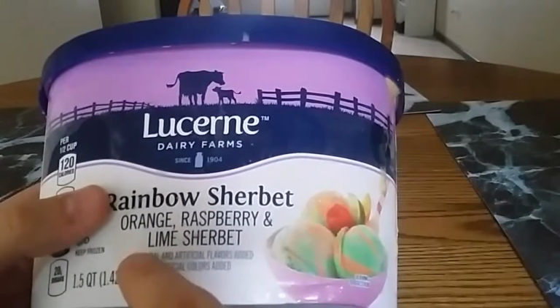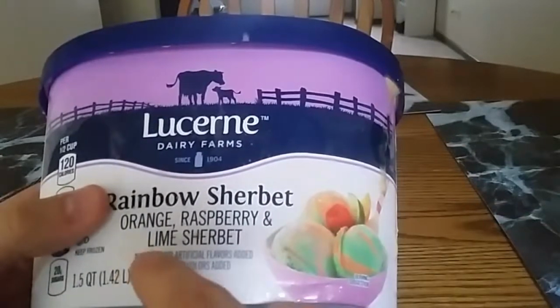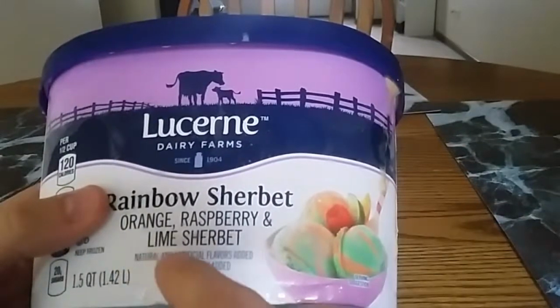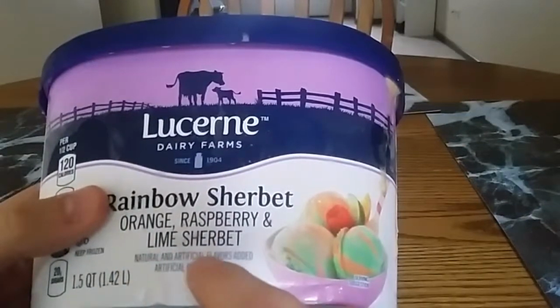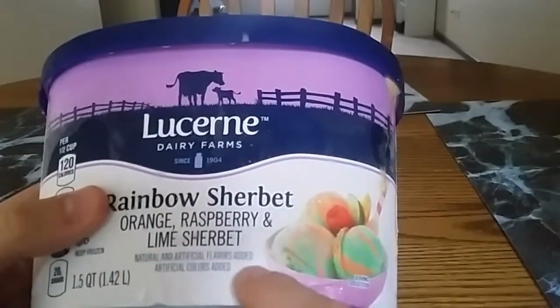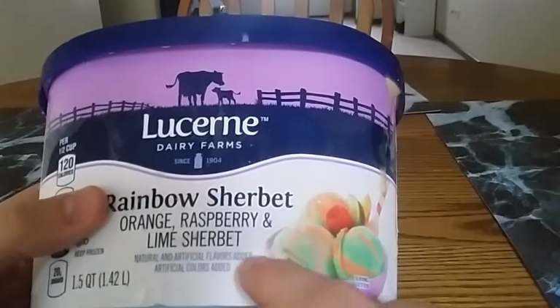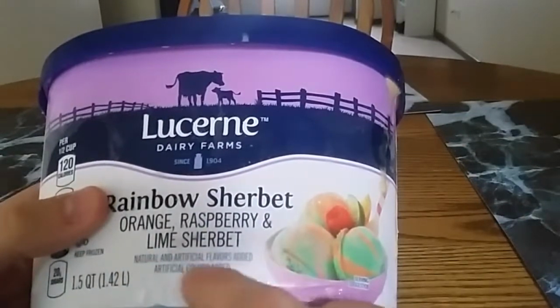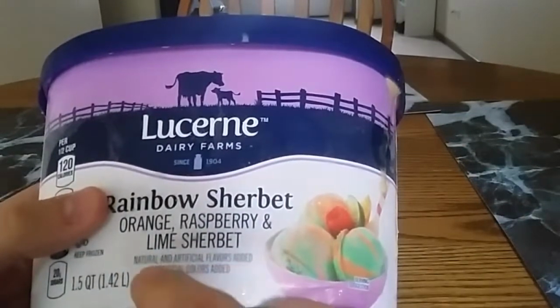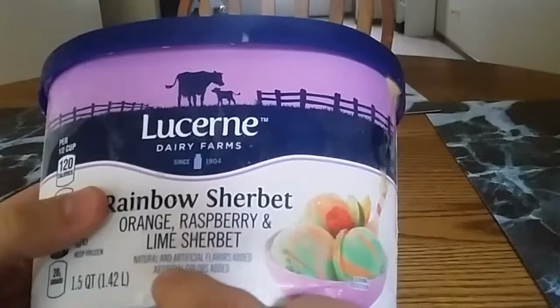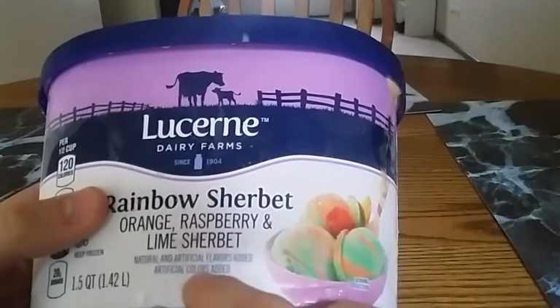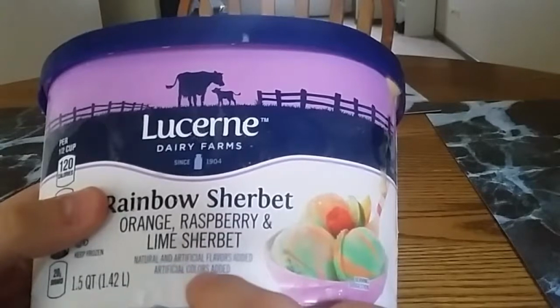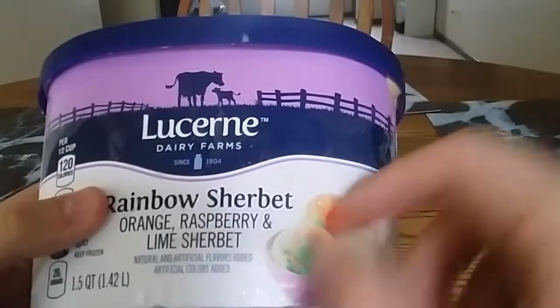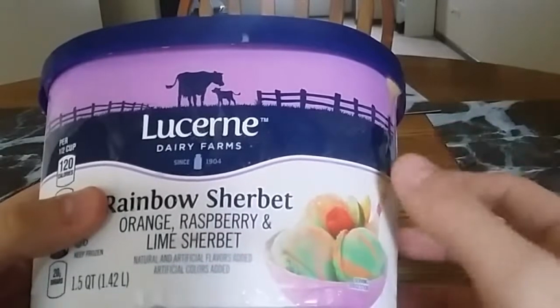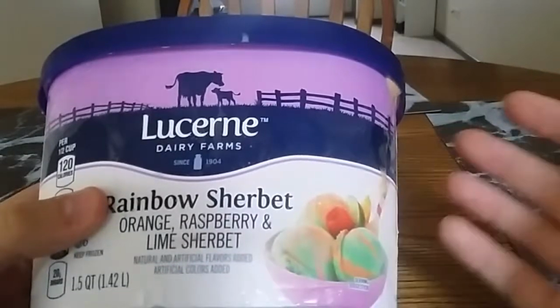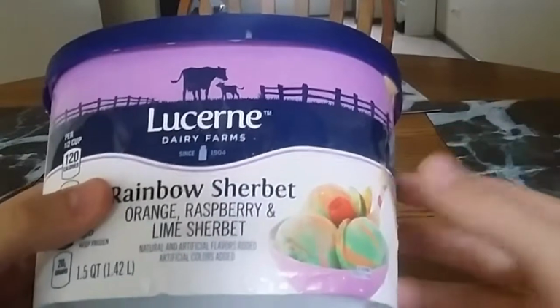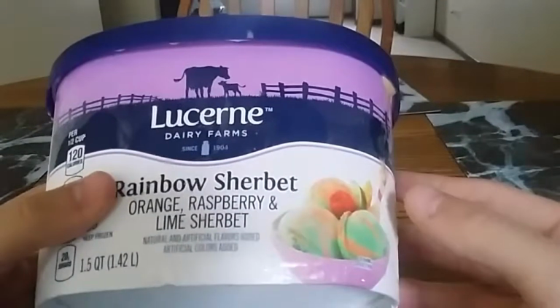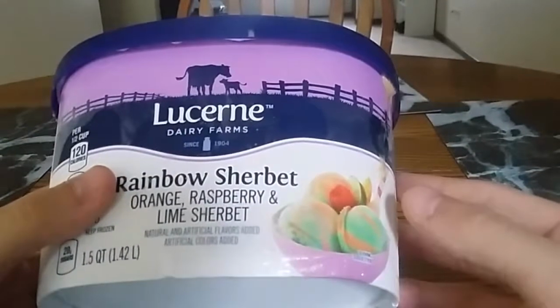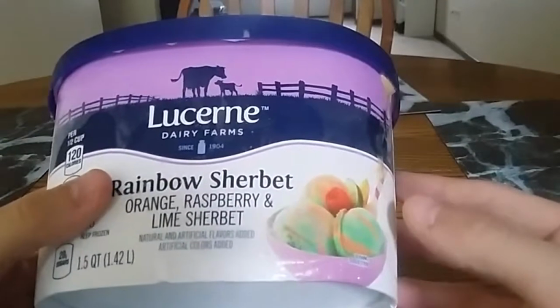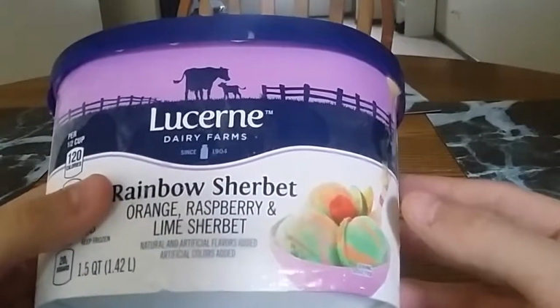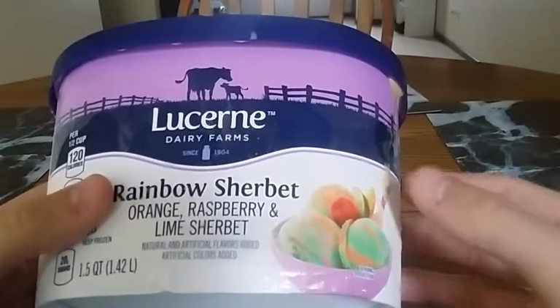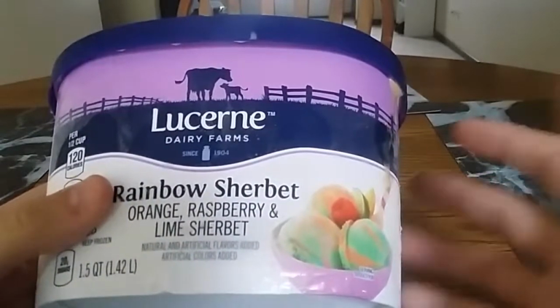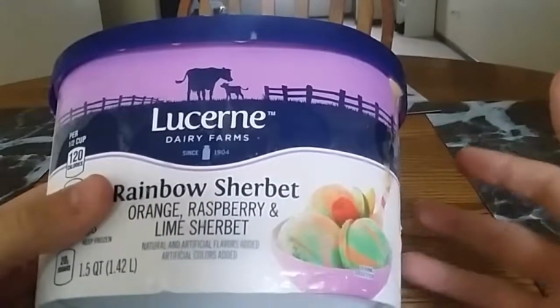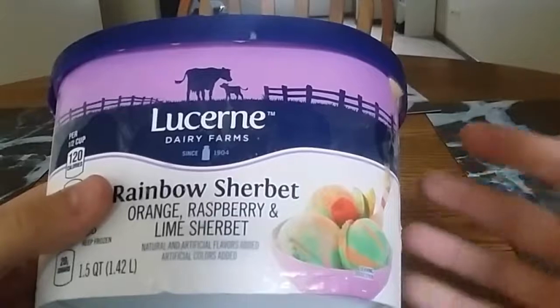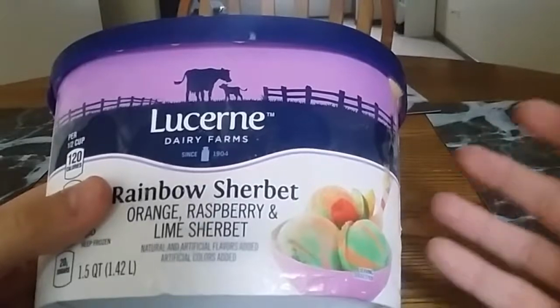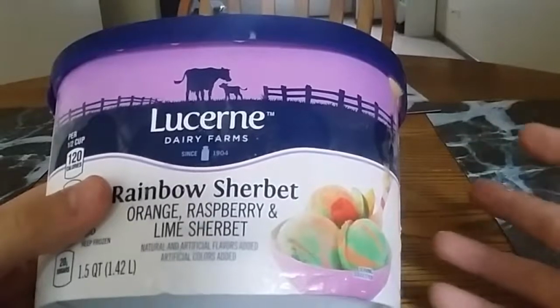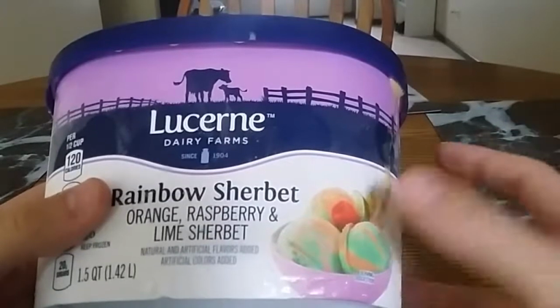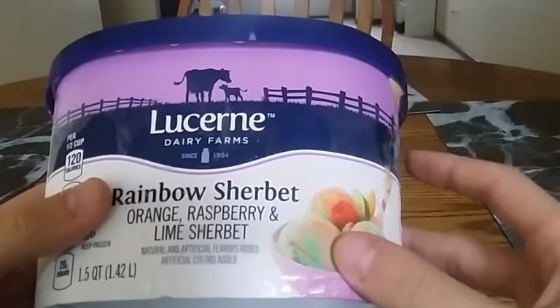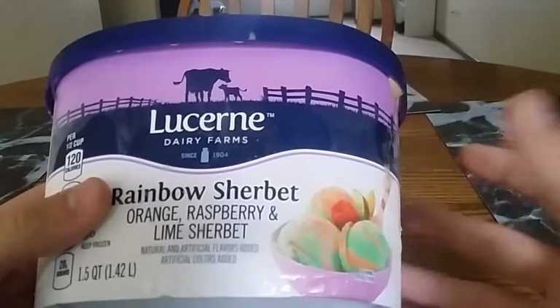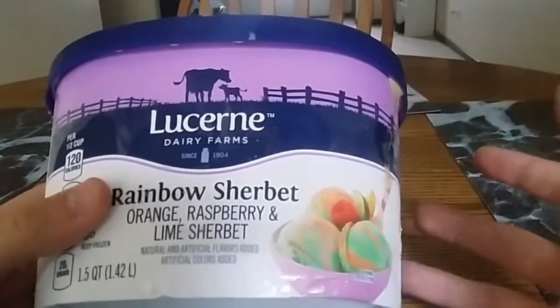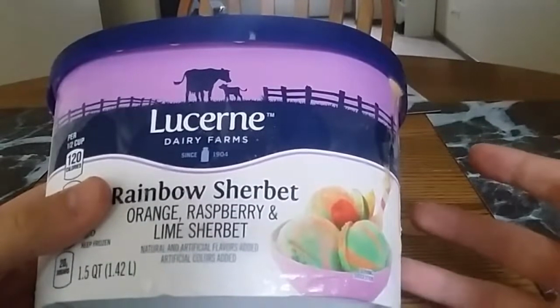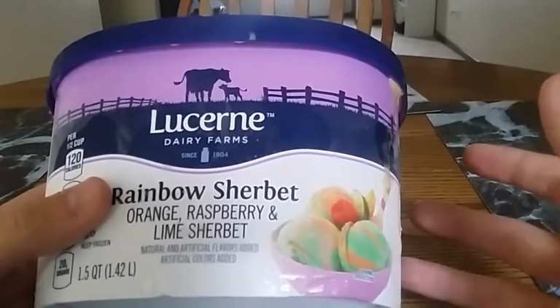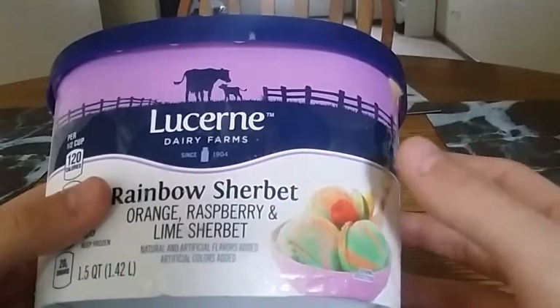We have natural and artificial flavors and artificial colors that have been added, which I don't mind a little artificial flavoring, as long as it tastes good and it's not doing too much to damage my body, I don't find much problem with it.